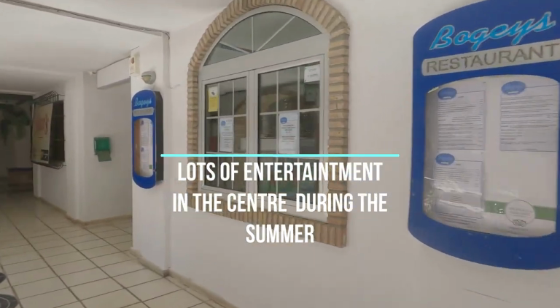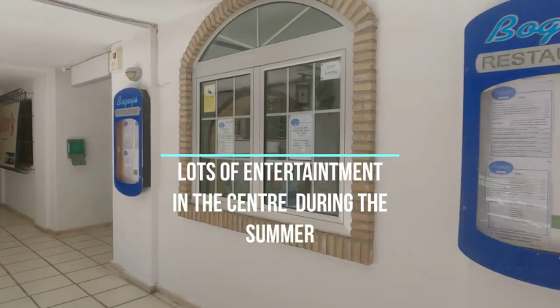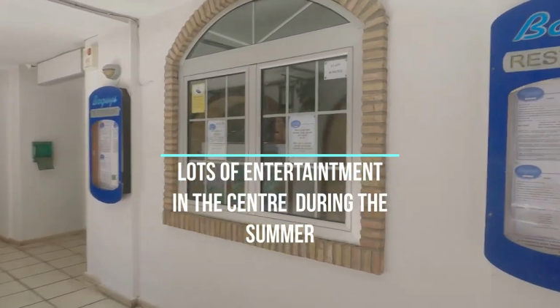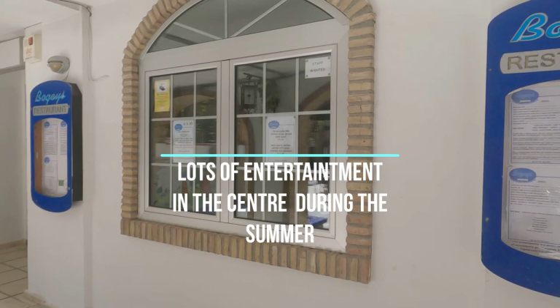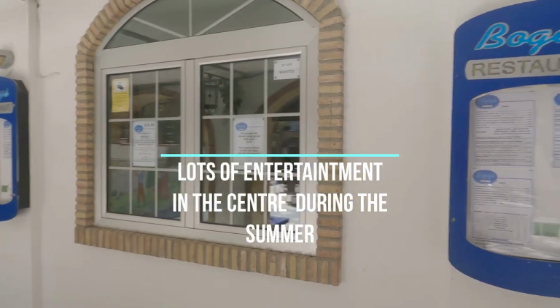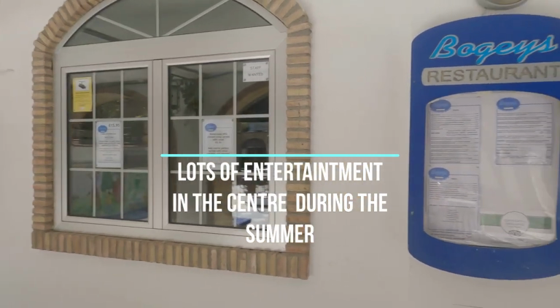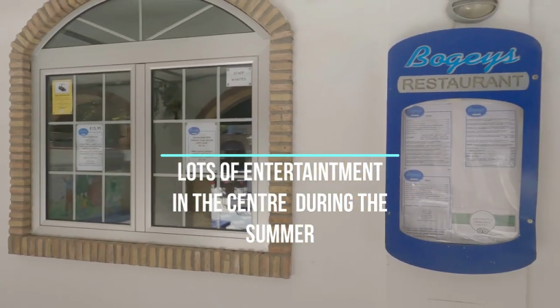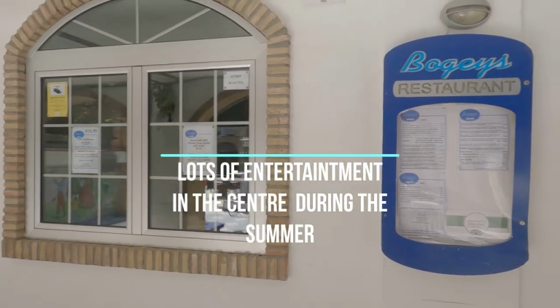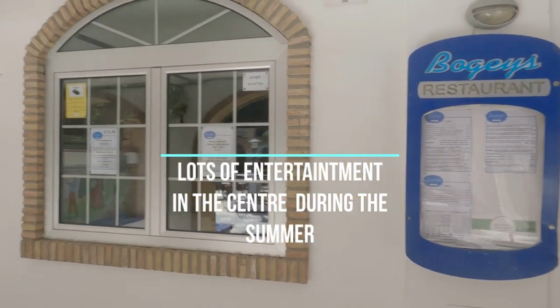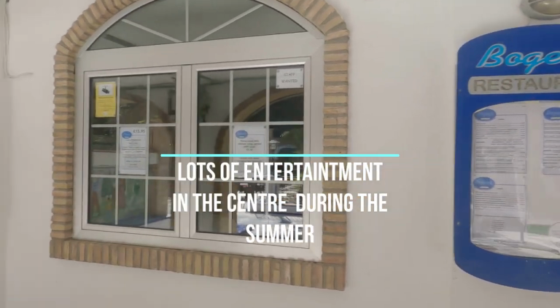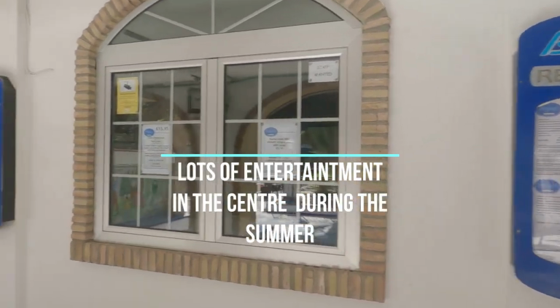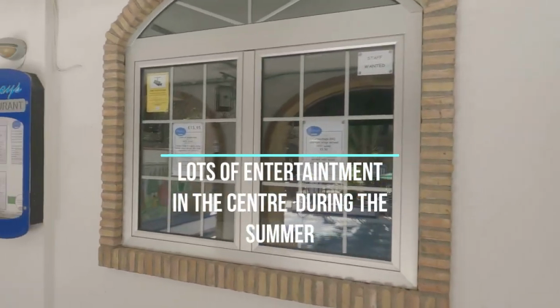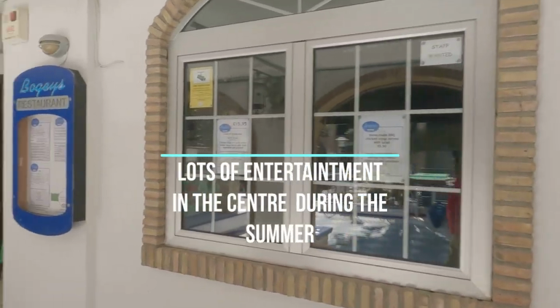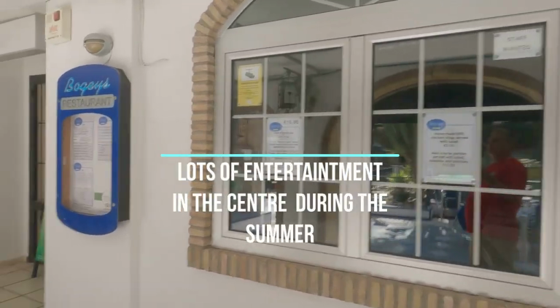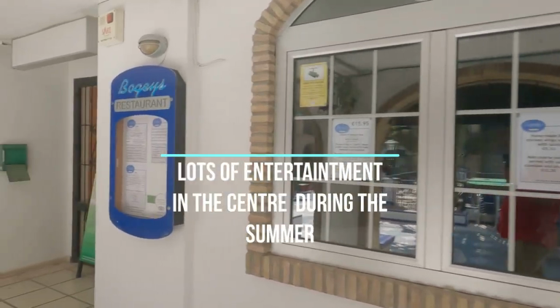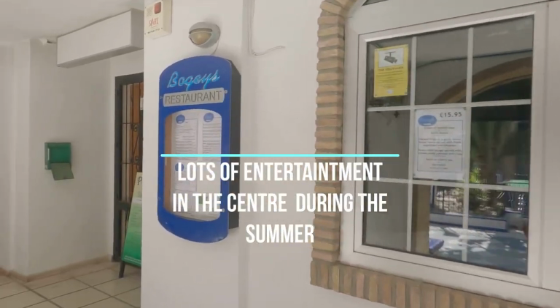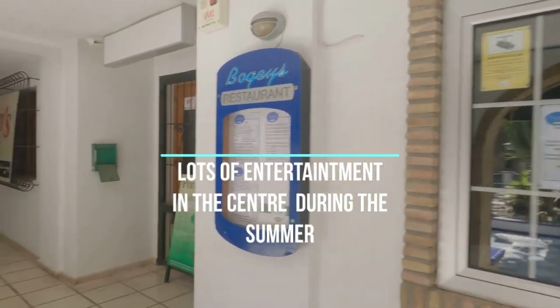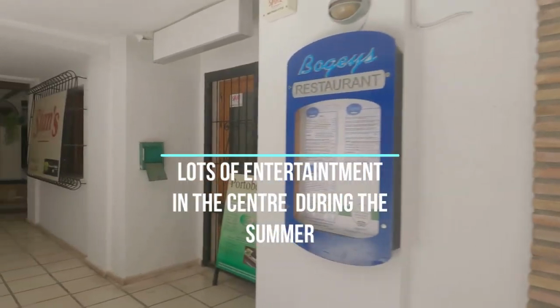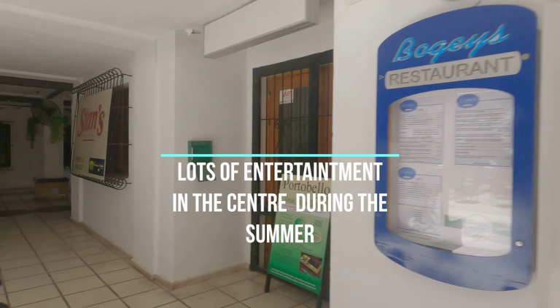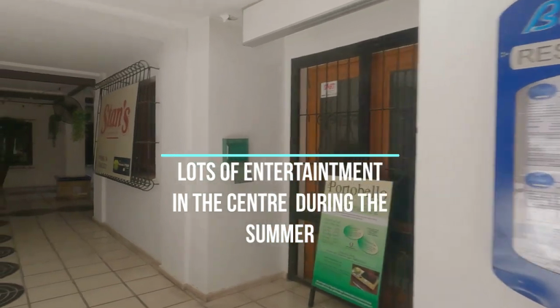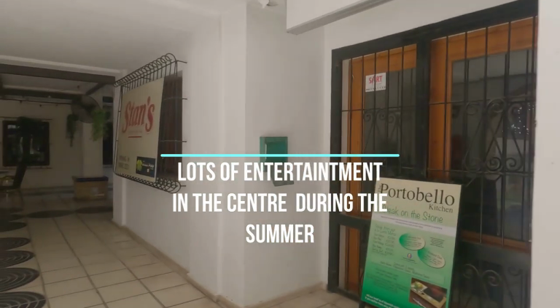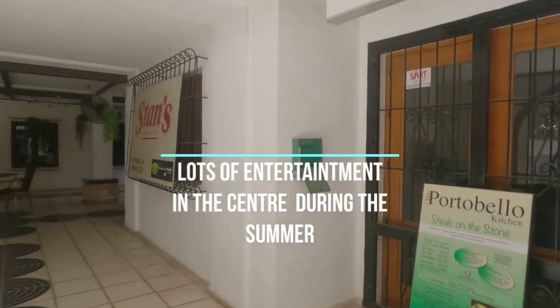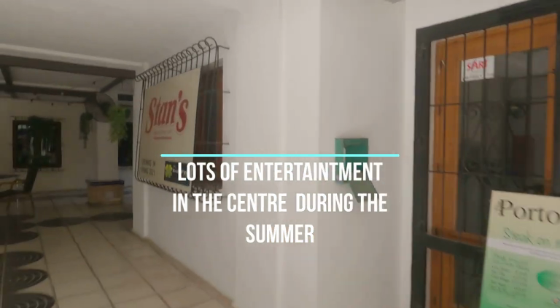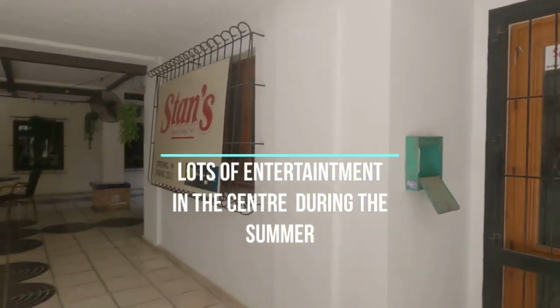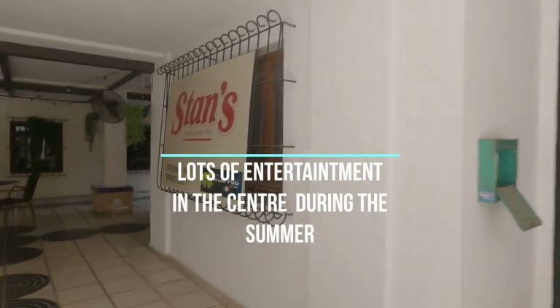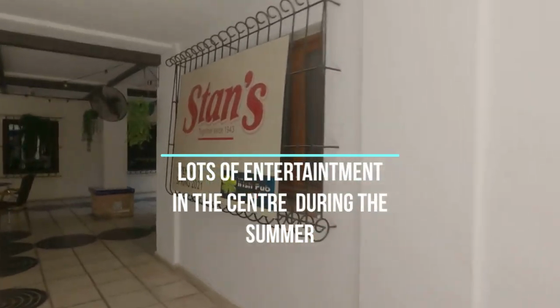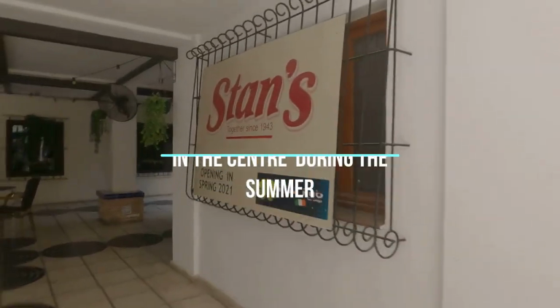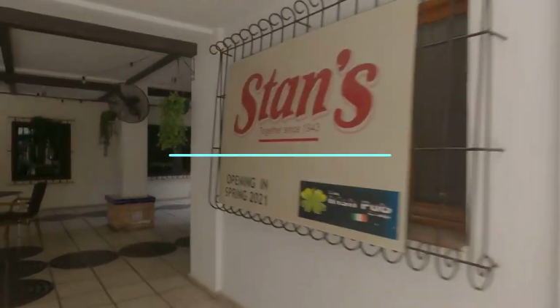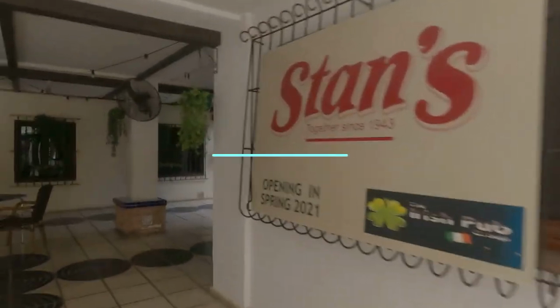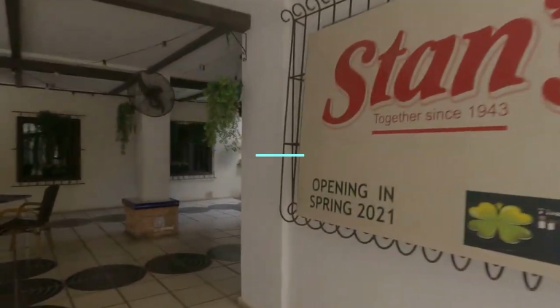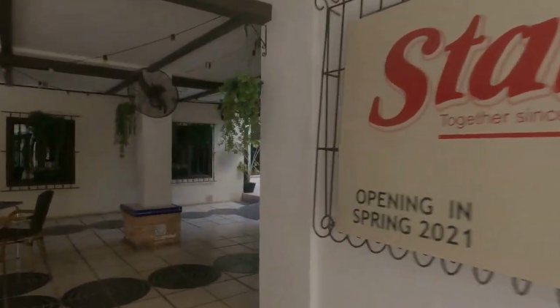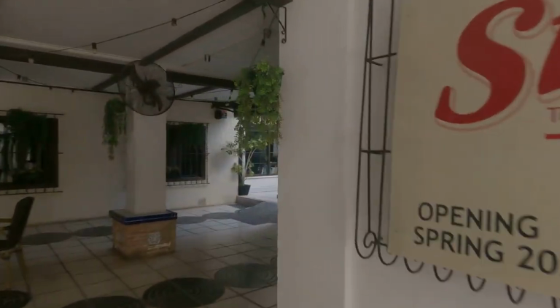Bogey's — appropriately named after the golf course next door for the golfers. Bogey's restaurant. There are tons of restaurants in here, bars, Irish bars, English bars.